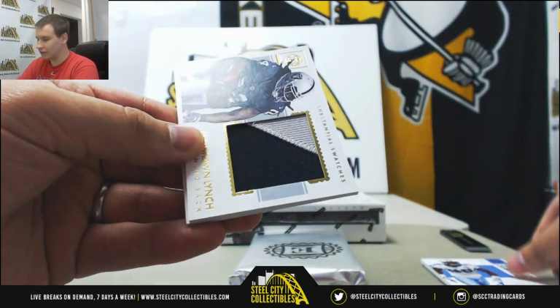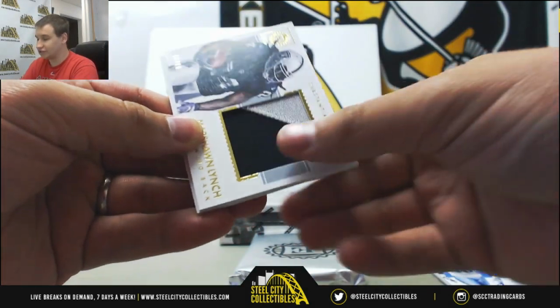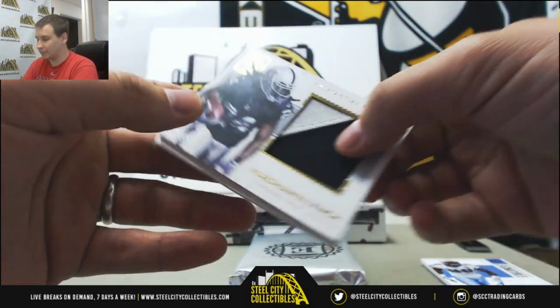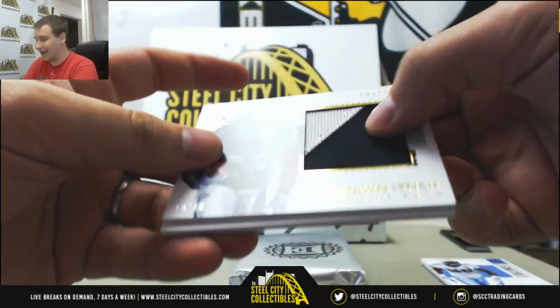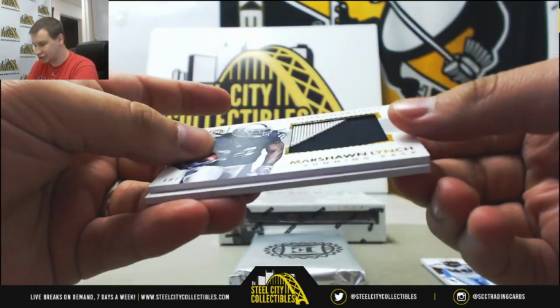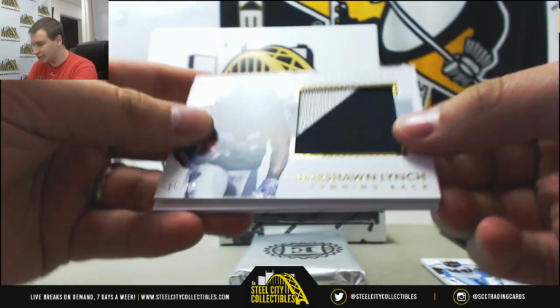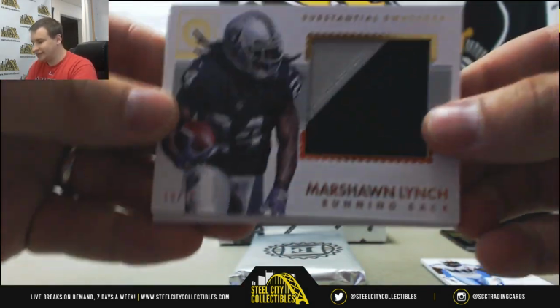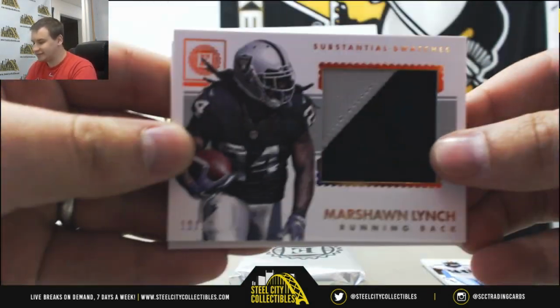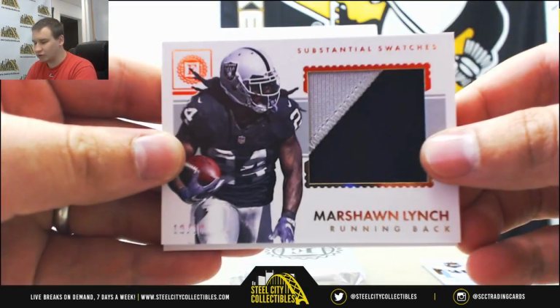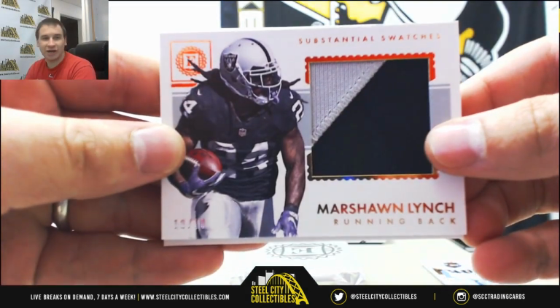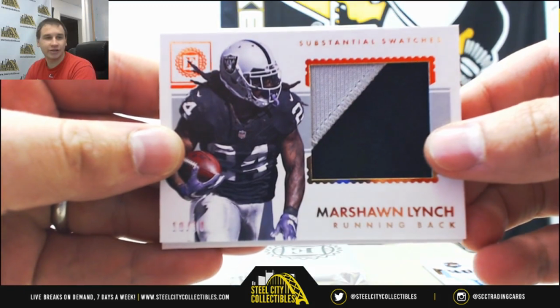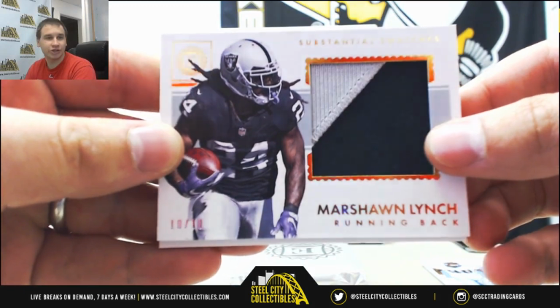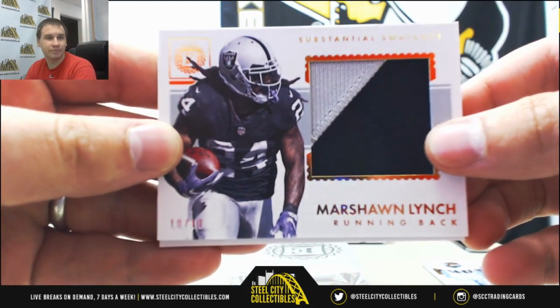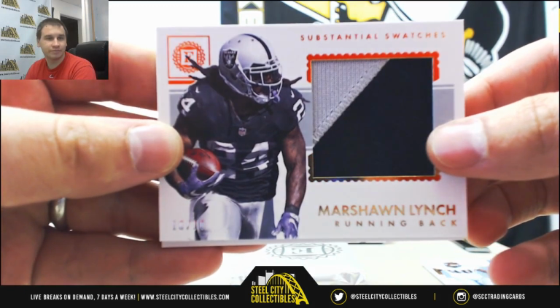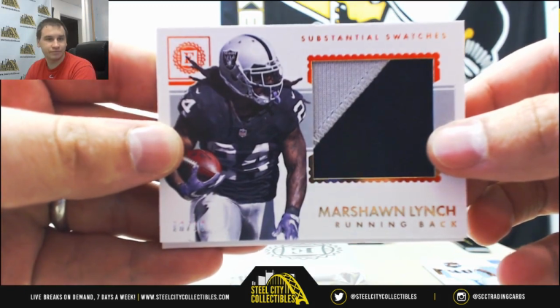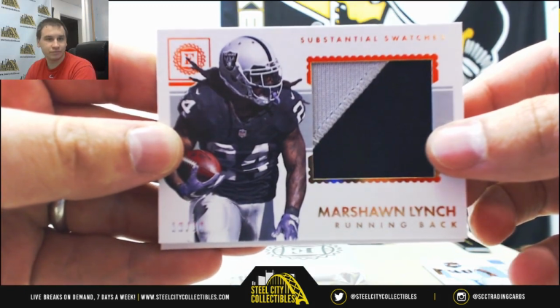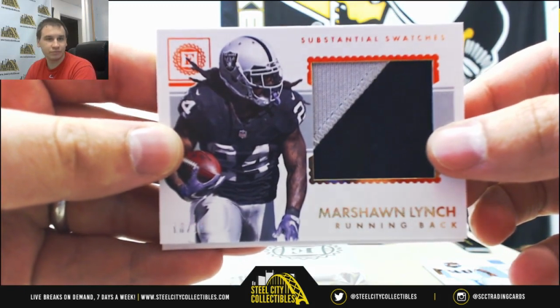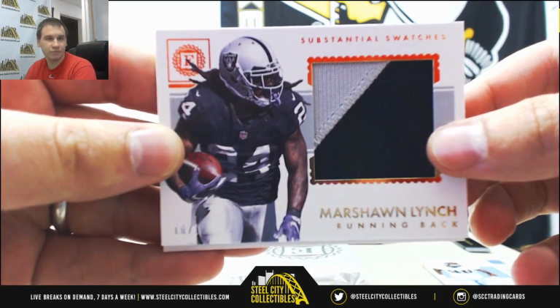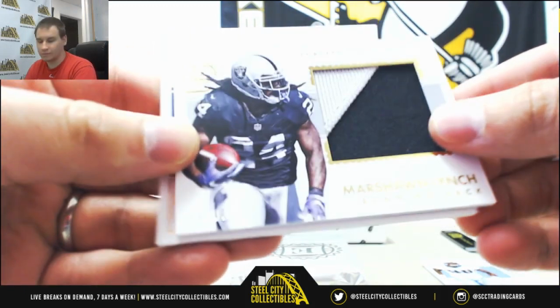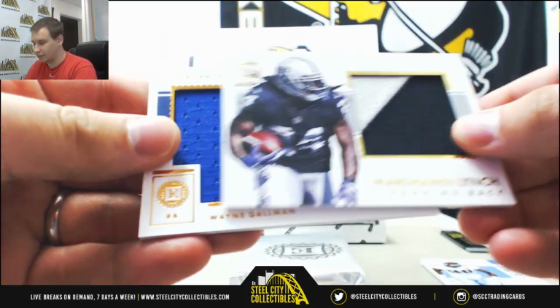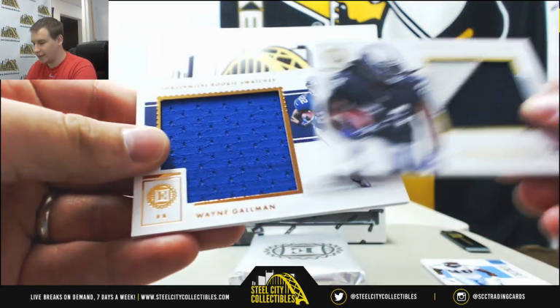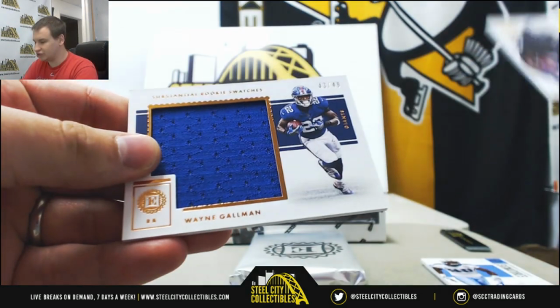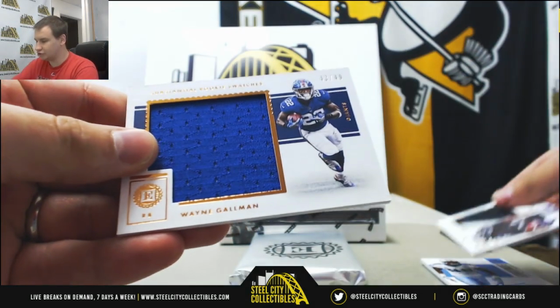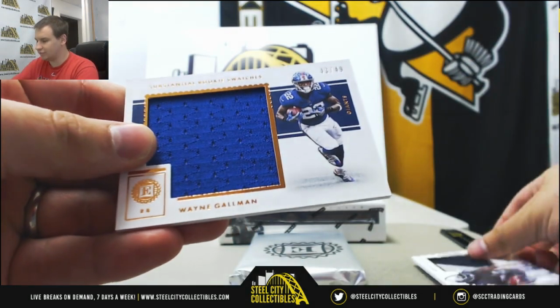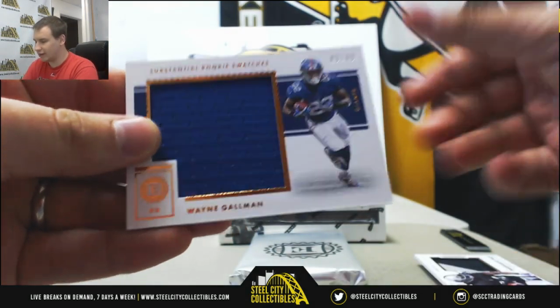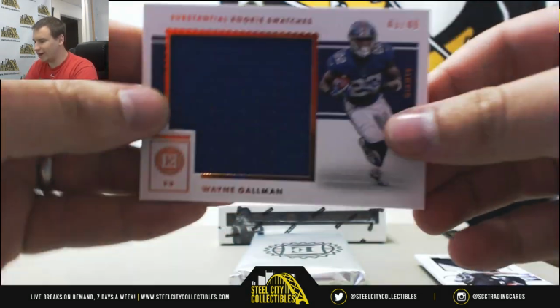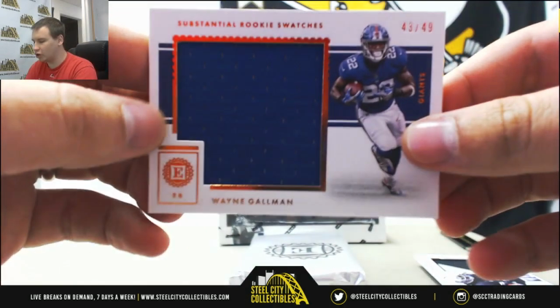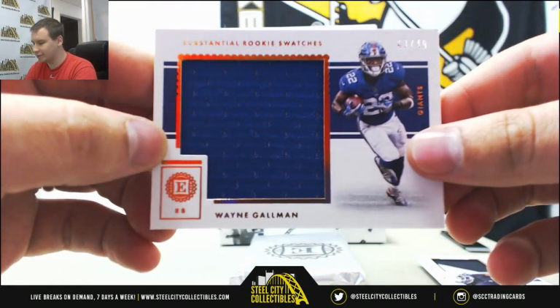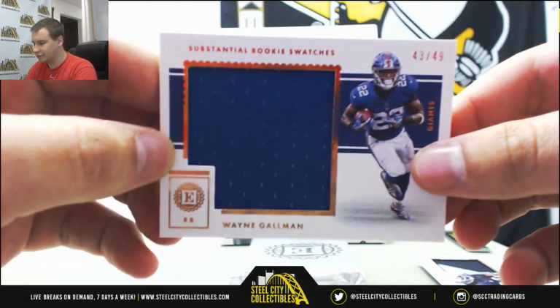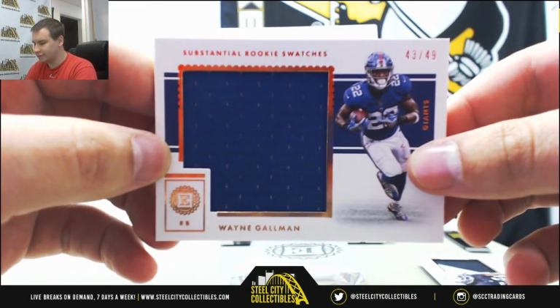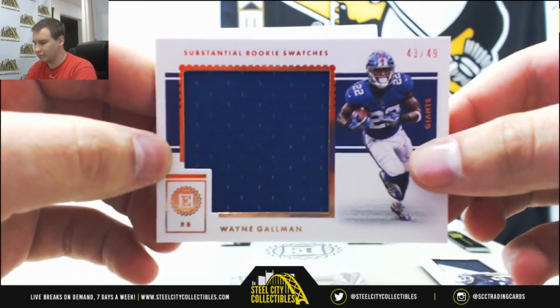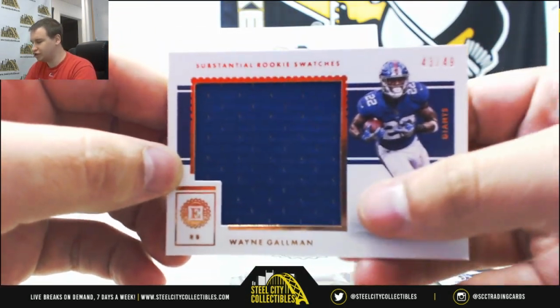Got a jumbo patch, 10 of 10, Marshawn Lynch. And jumbo jersey numbered to 49, Wayne Gallman for the Giants.